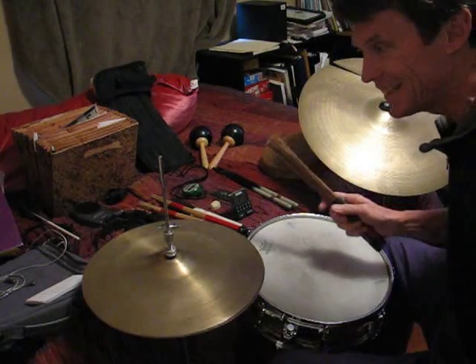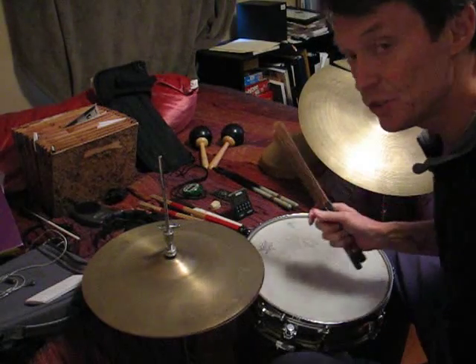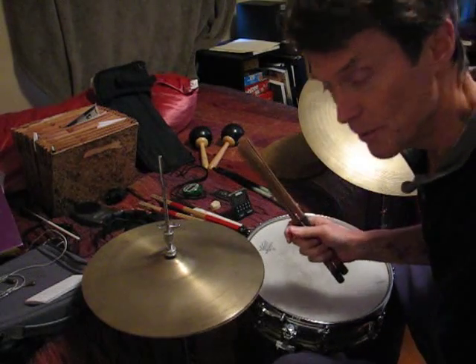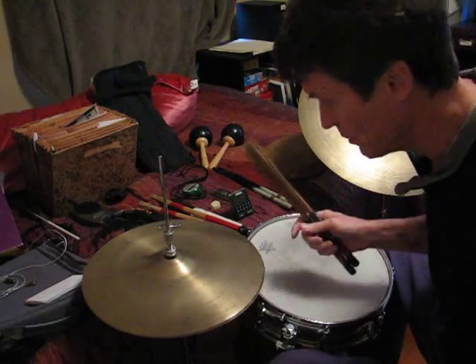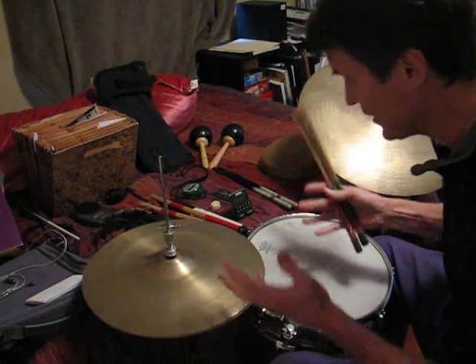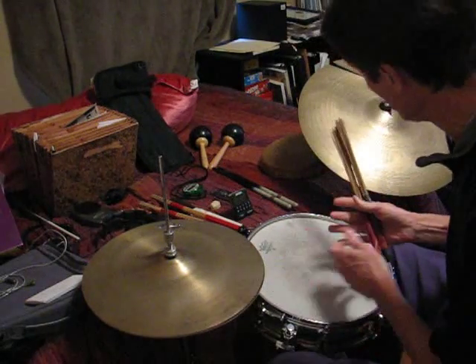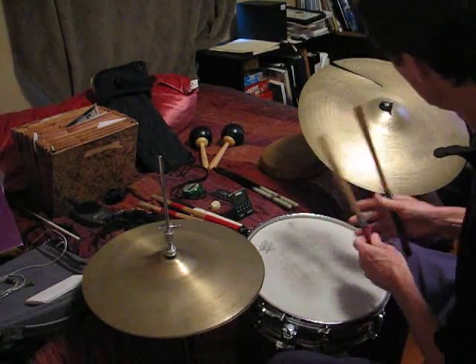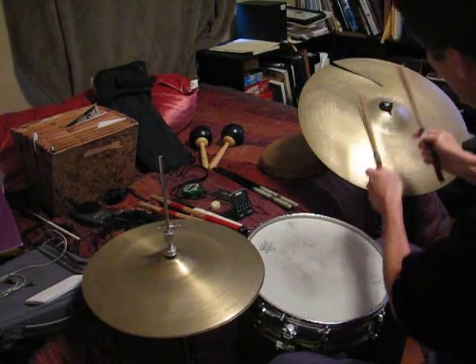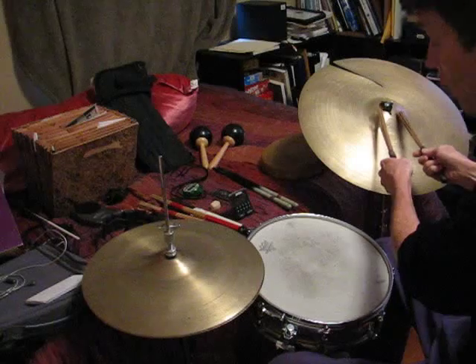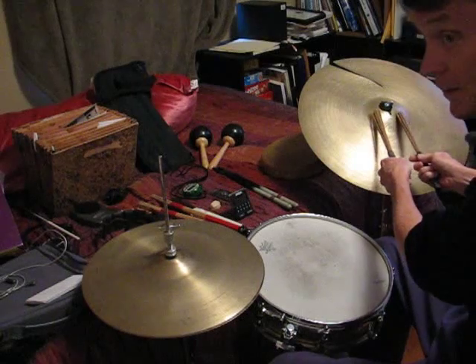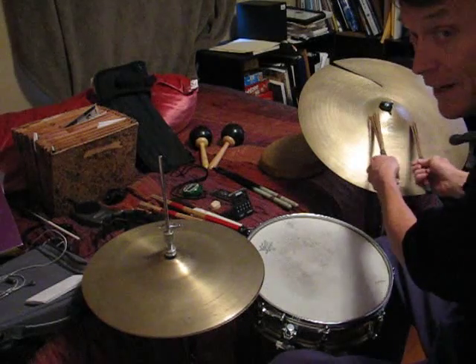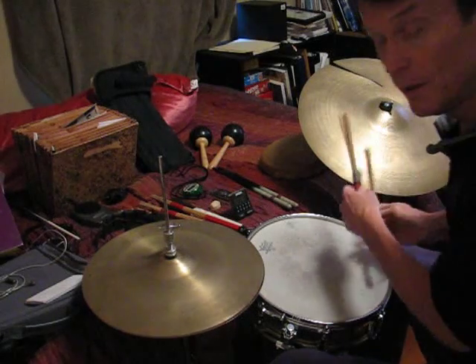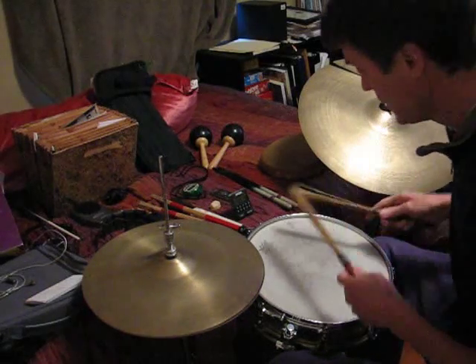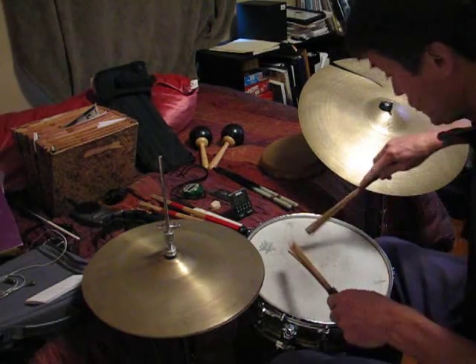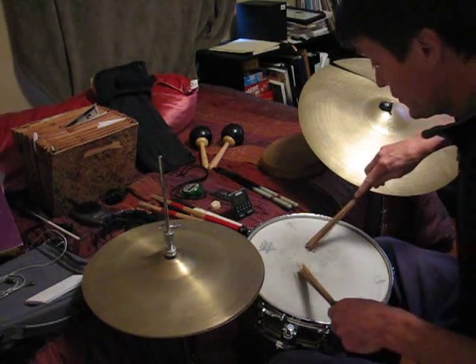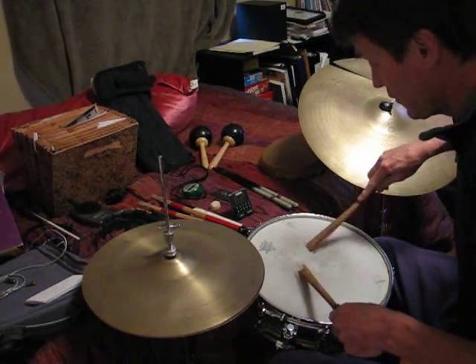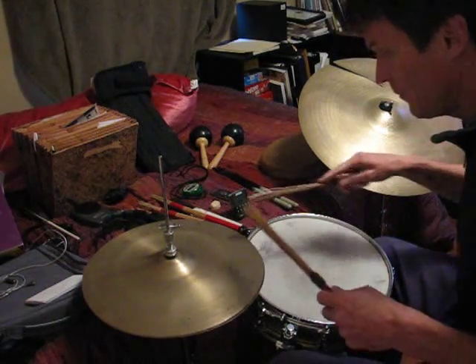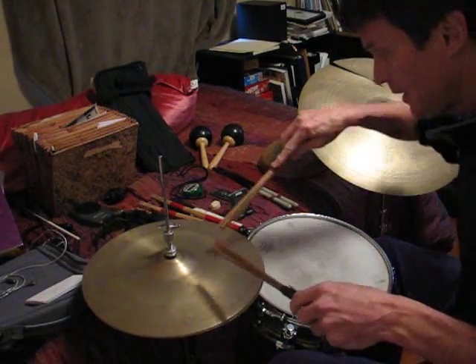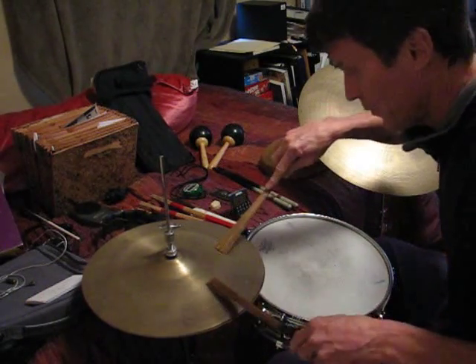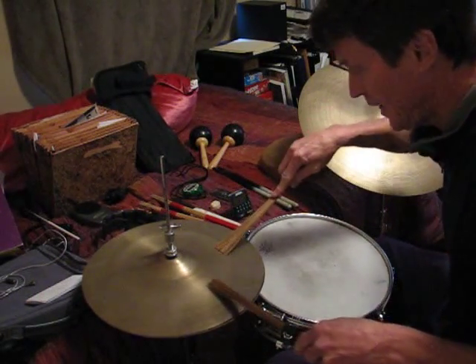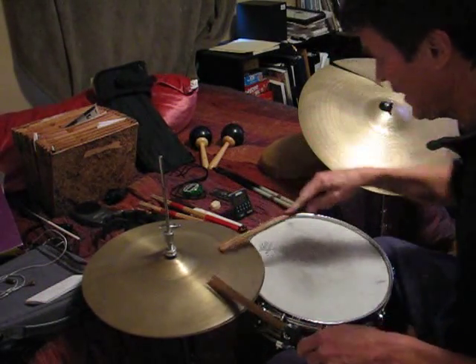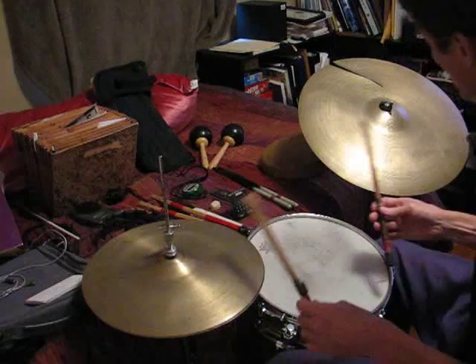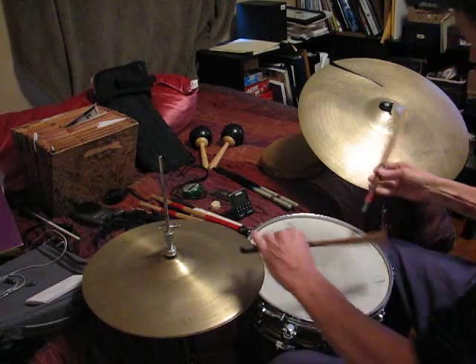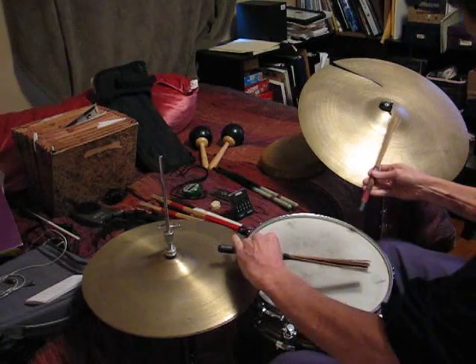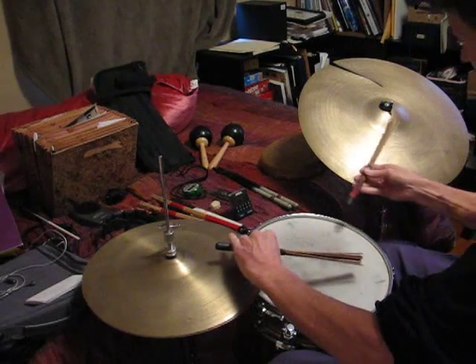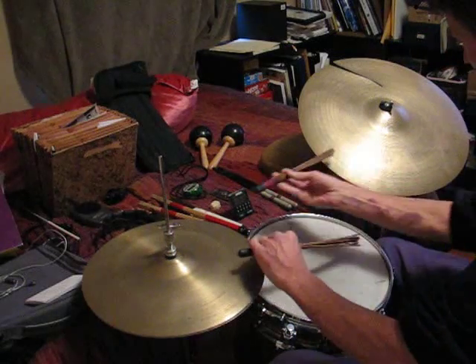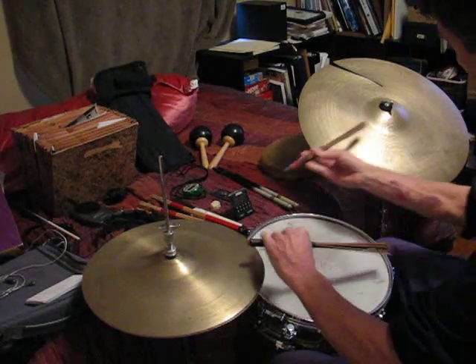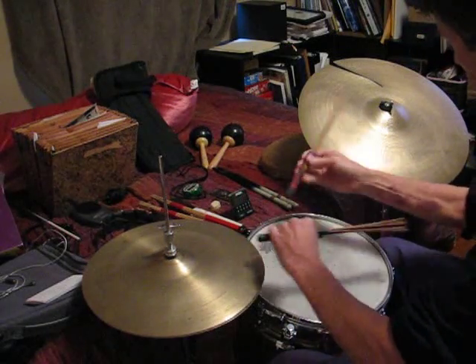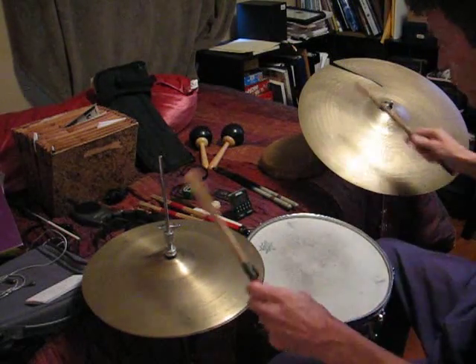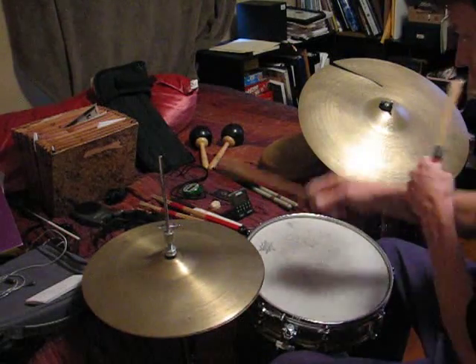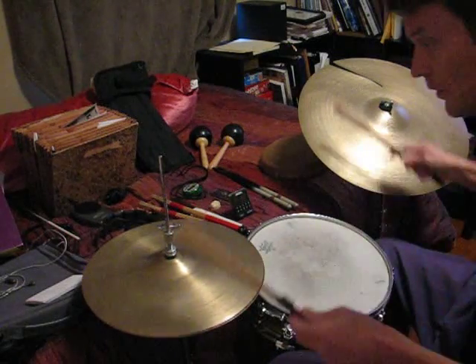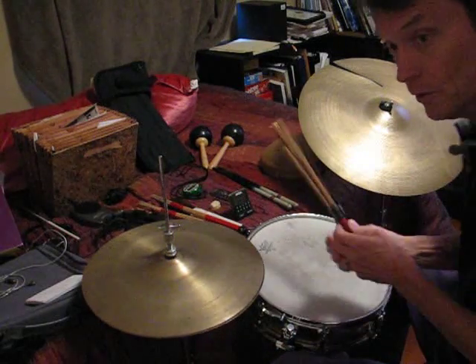Basically an essential drum set — the essence. One is the ride cymbal, two is the snare drum, and three is the hi-hat. This triangle is where we're going to learn all the grooves.